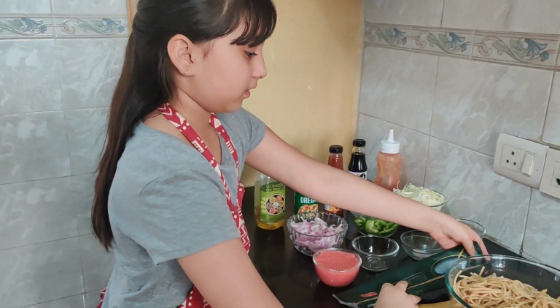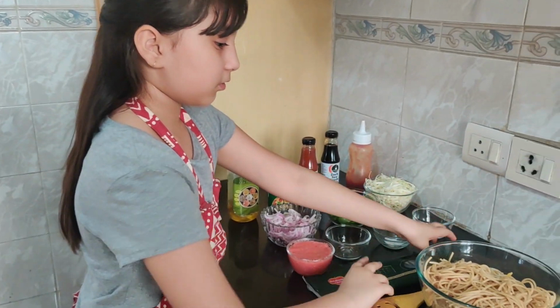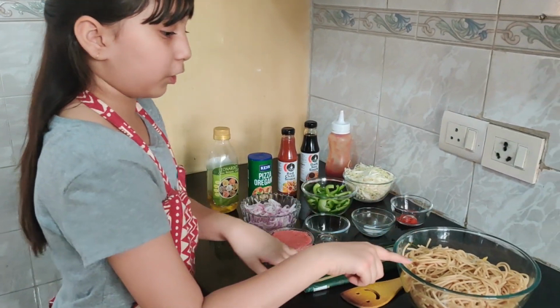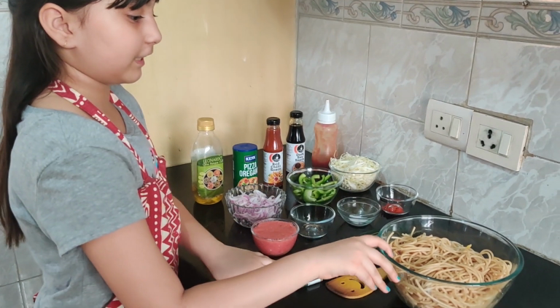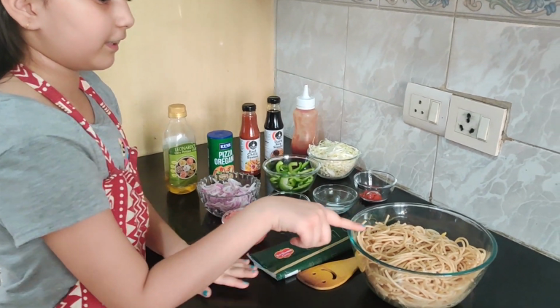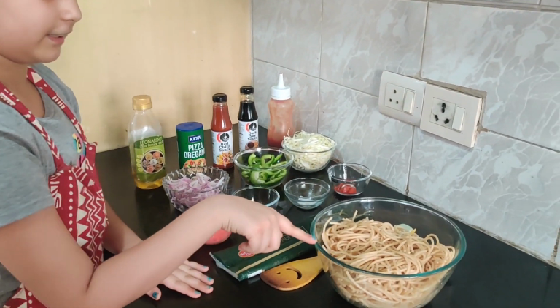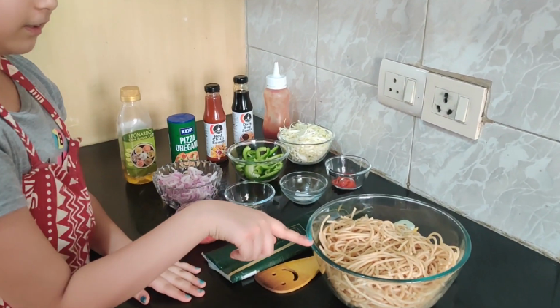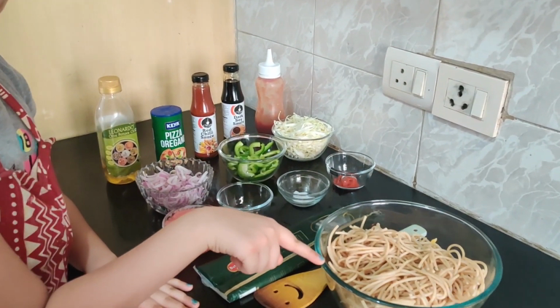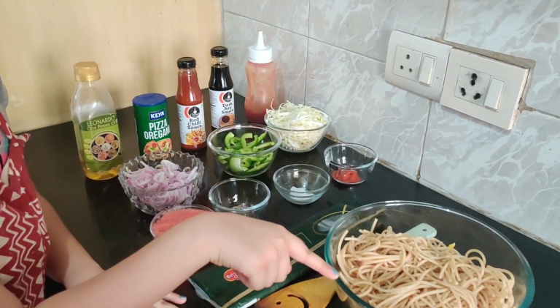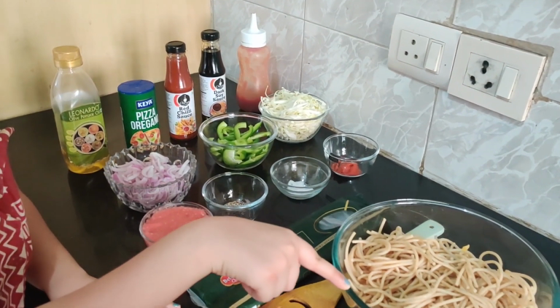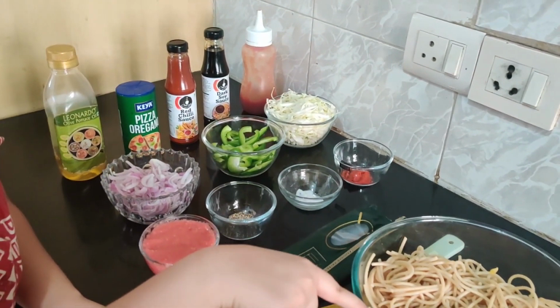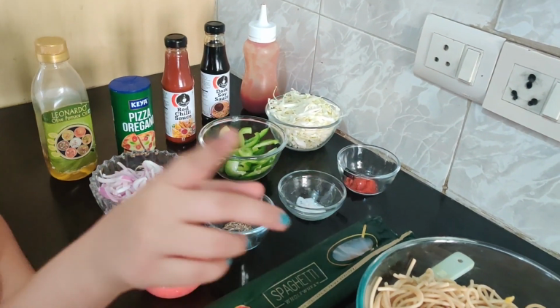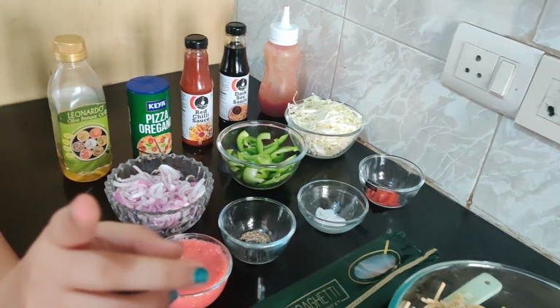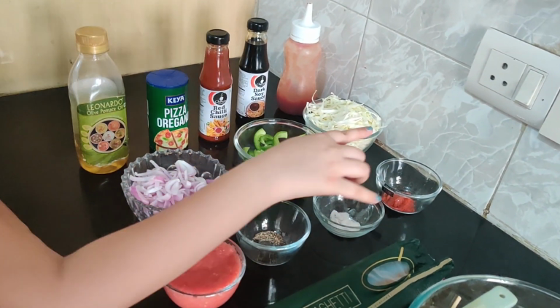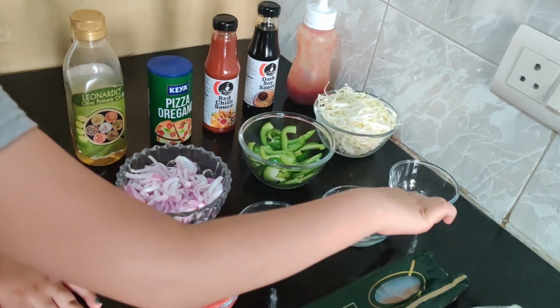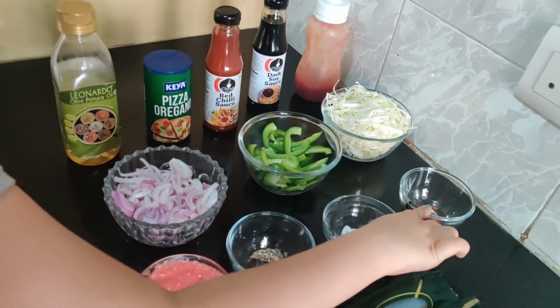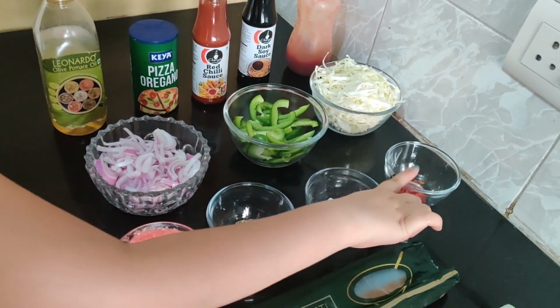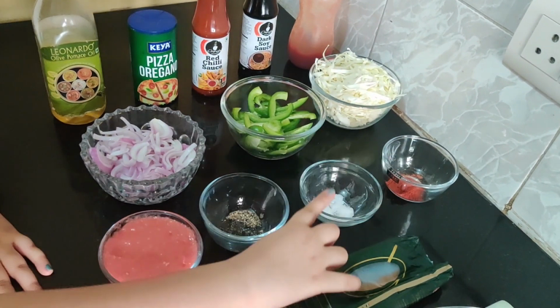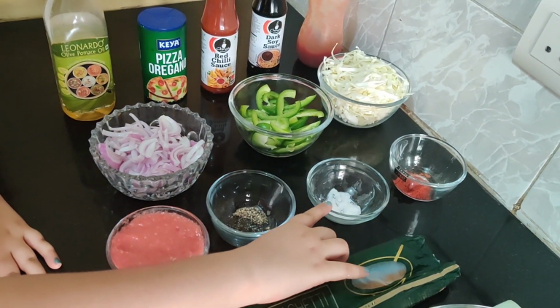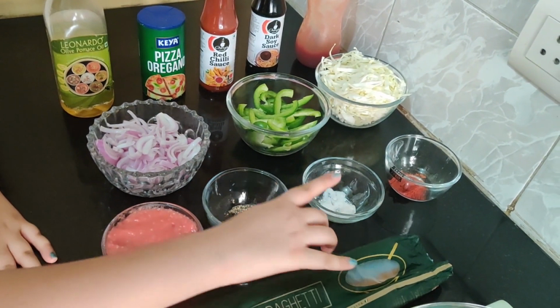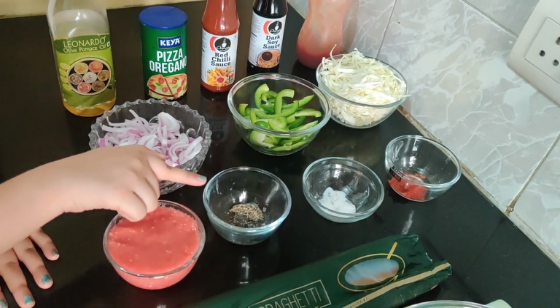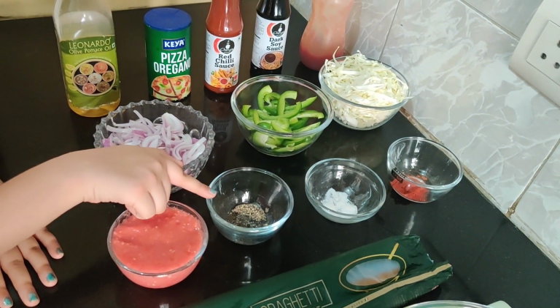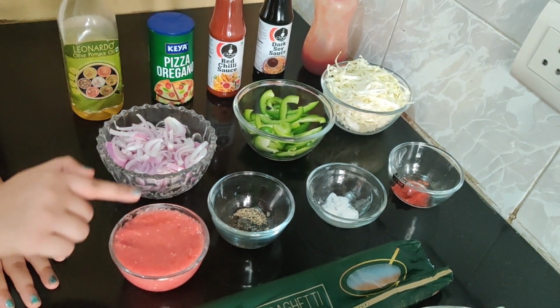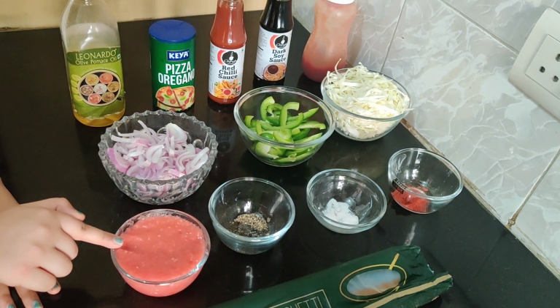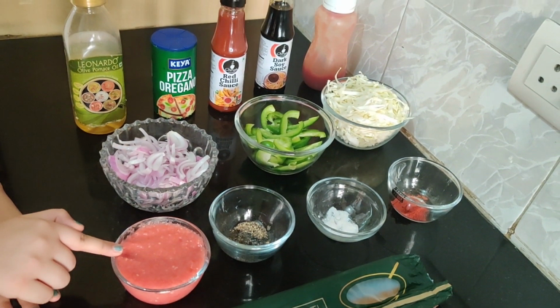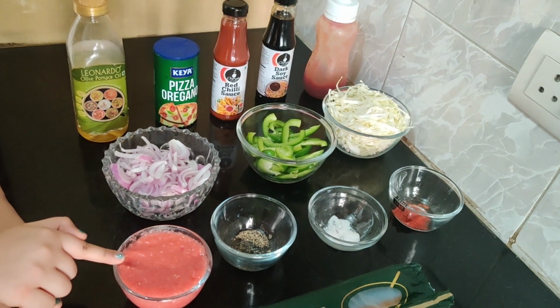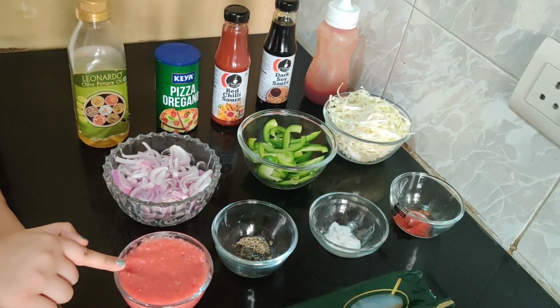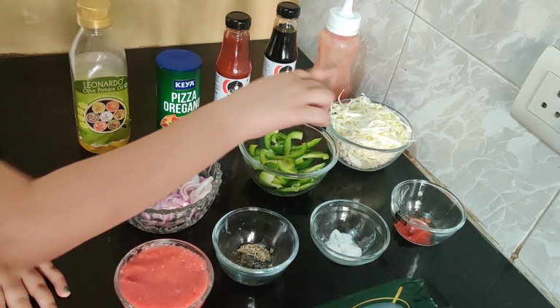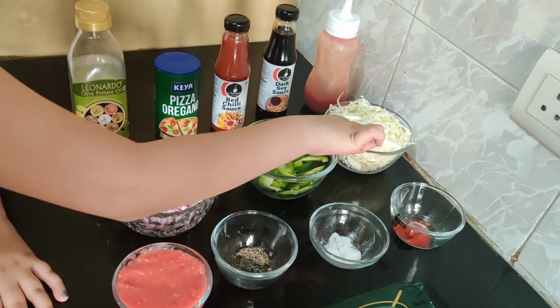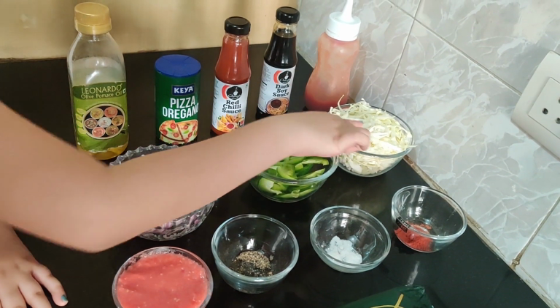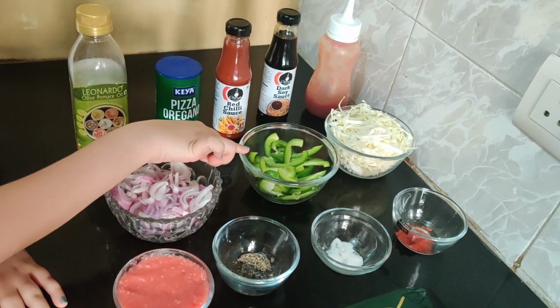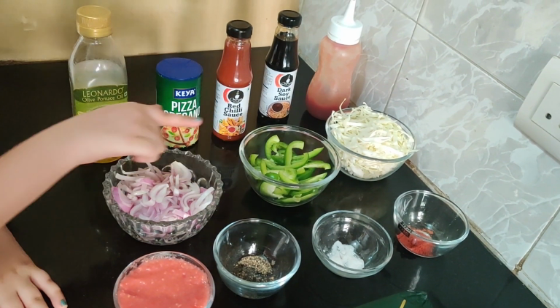I have boiled it and then drained it. So the ingredients are red chili powder, salt, black pepper, tomato and garlic puree, cabbage, and onion.